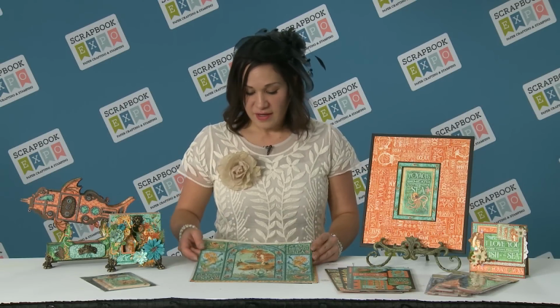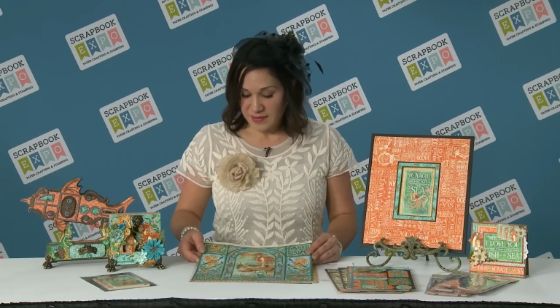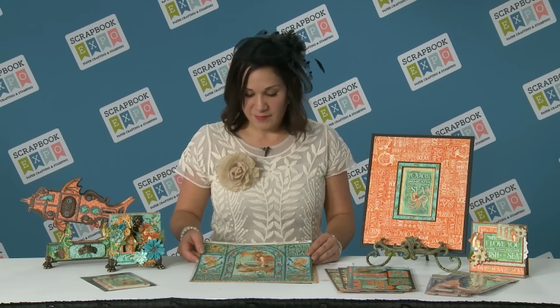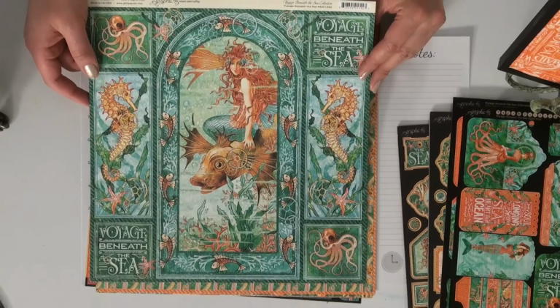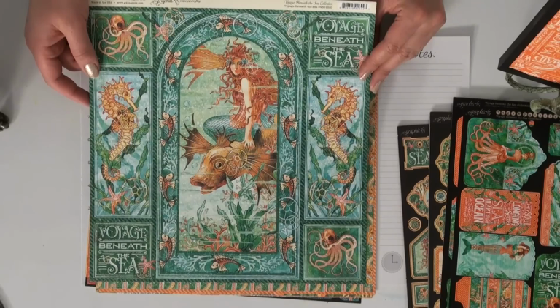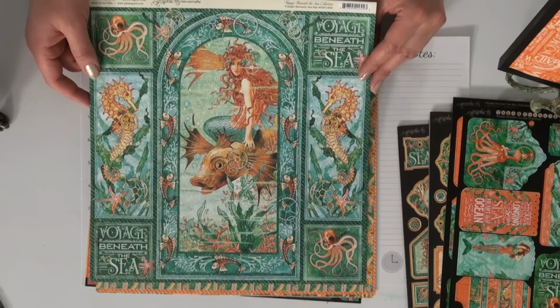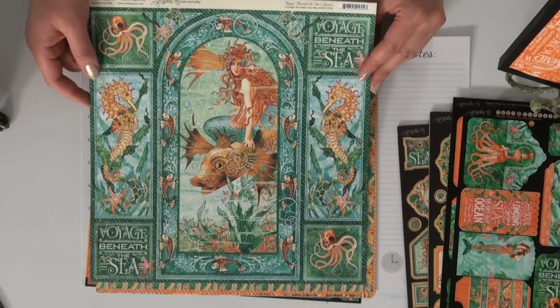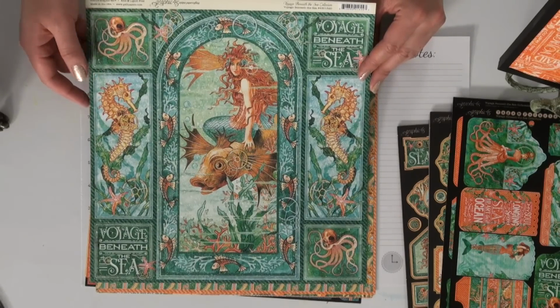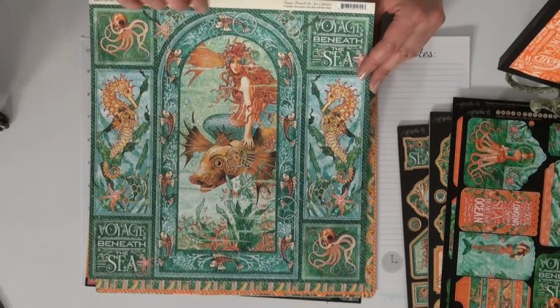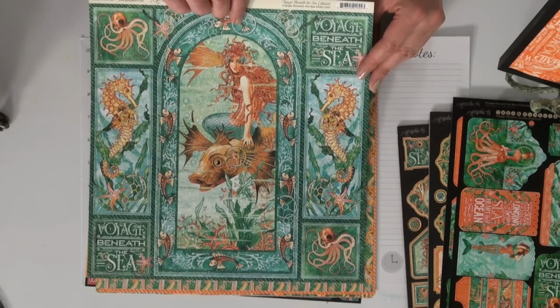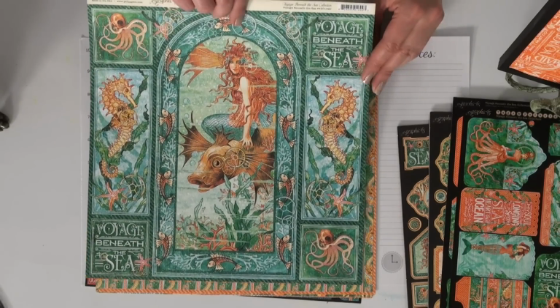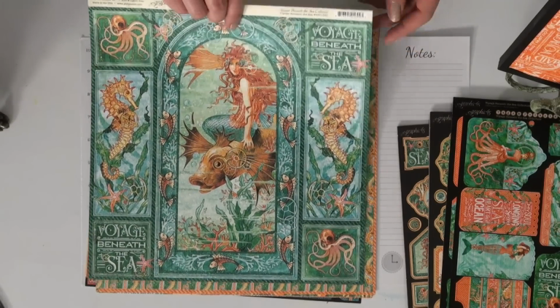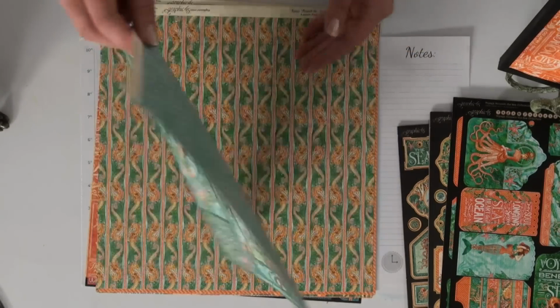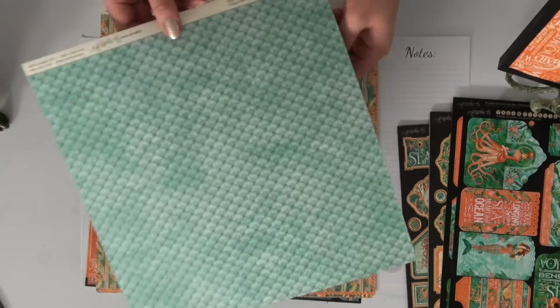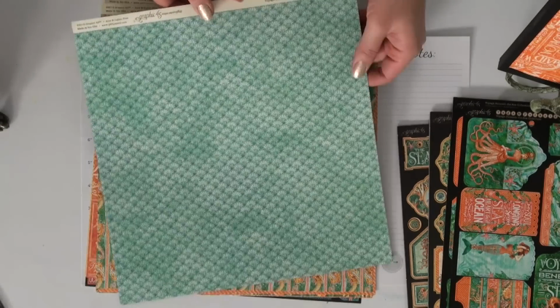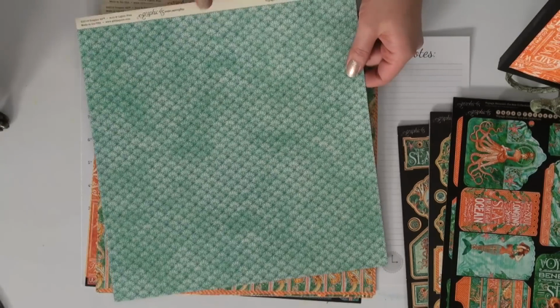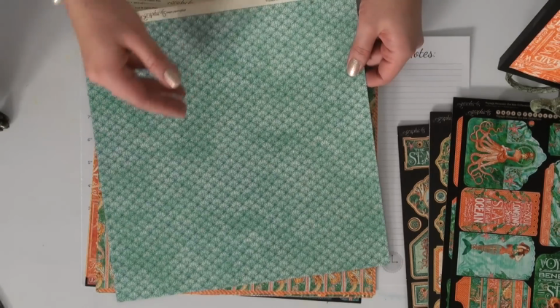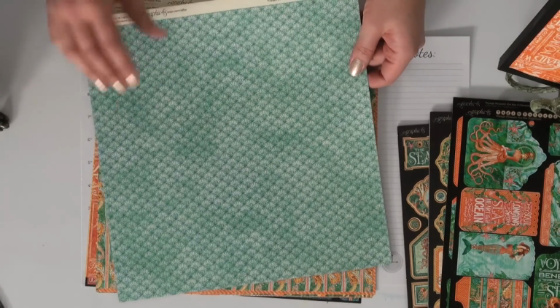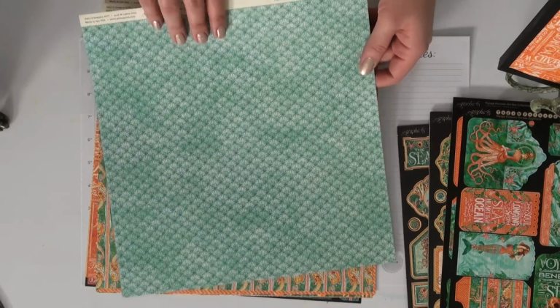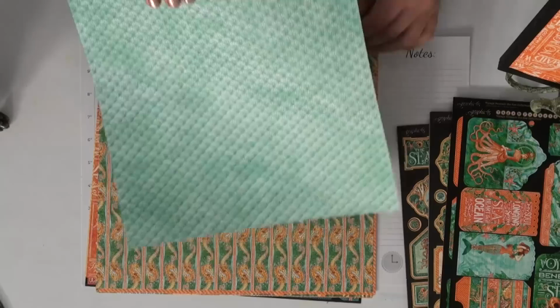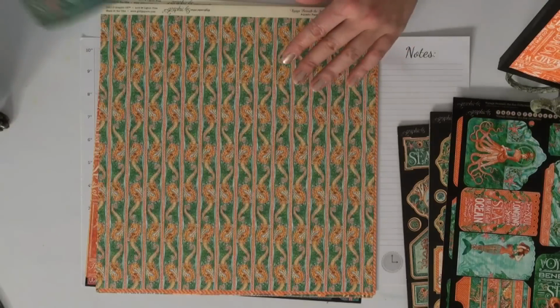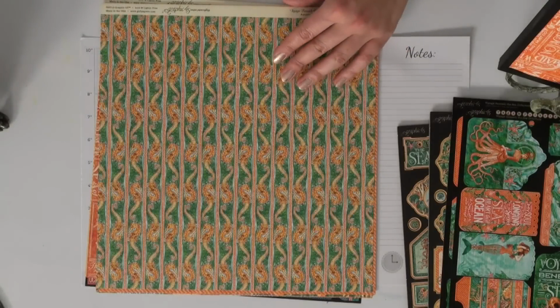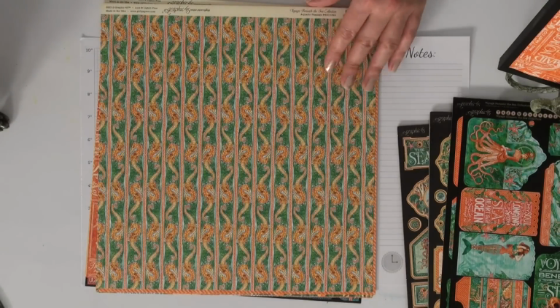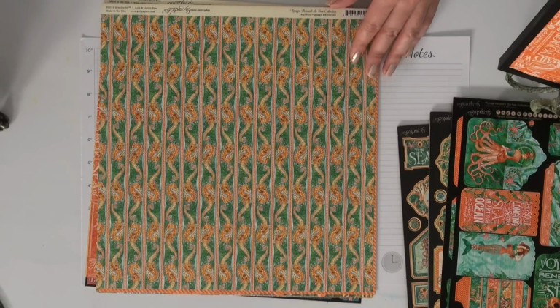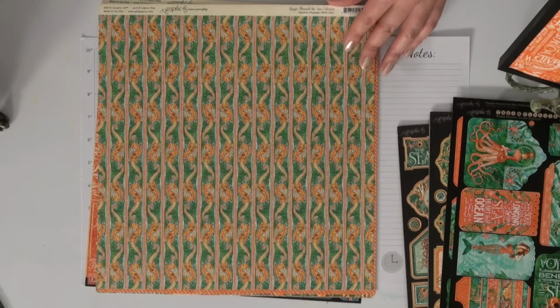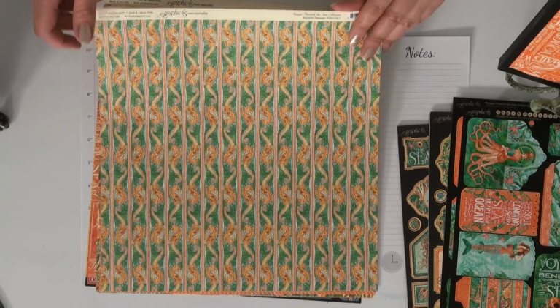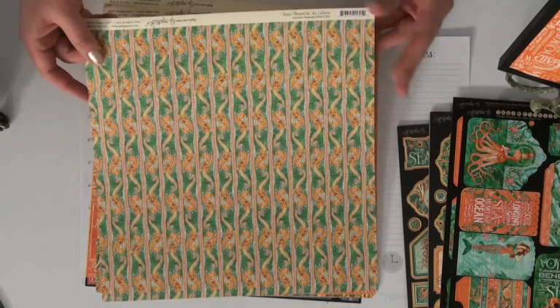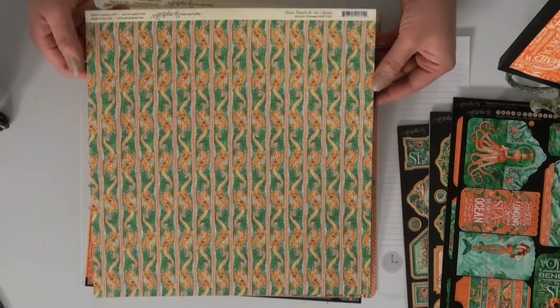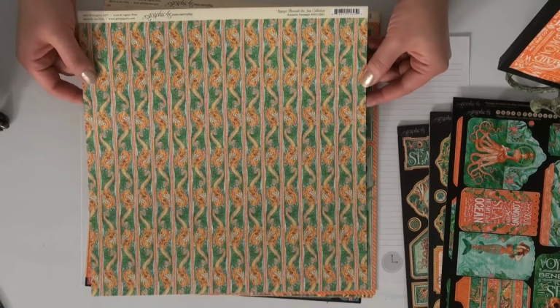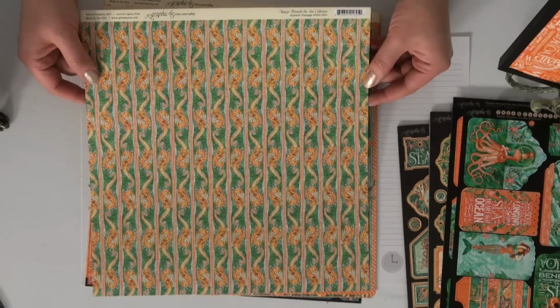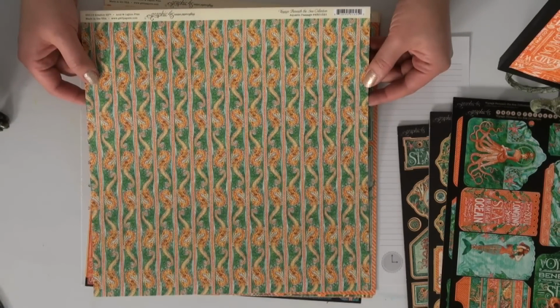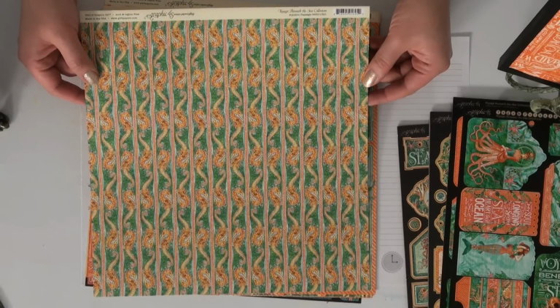You can see we've got some beautiful fish, mermaids, sea horses, and octopus. This collection is full of vivid turquoise, orange, and starfish gold.